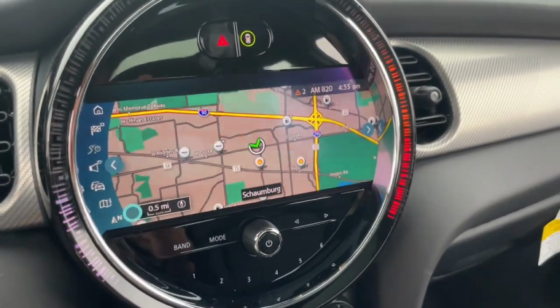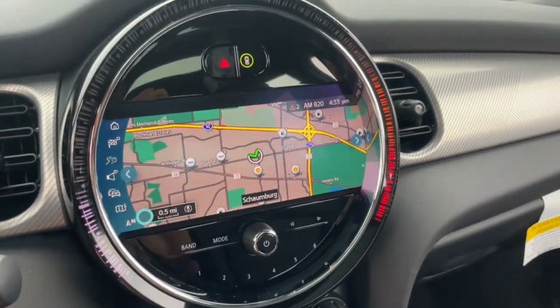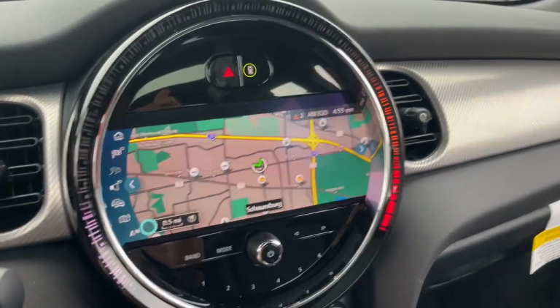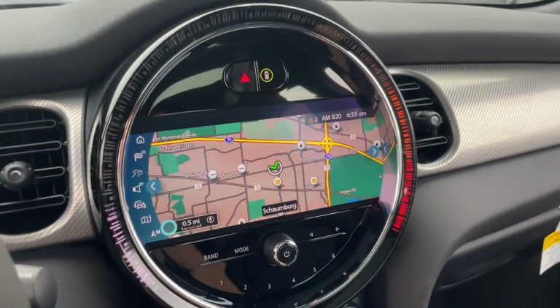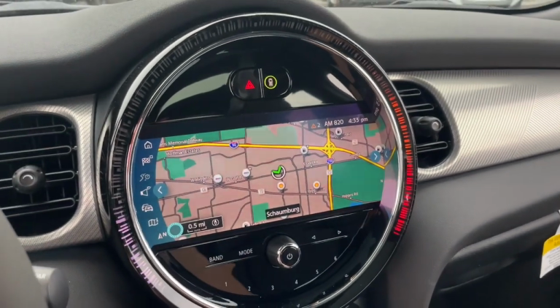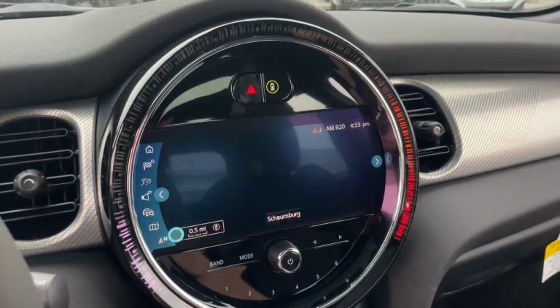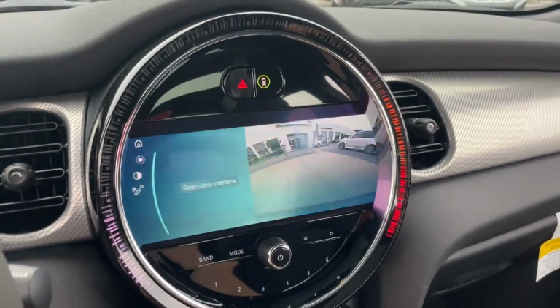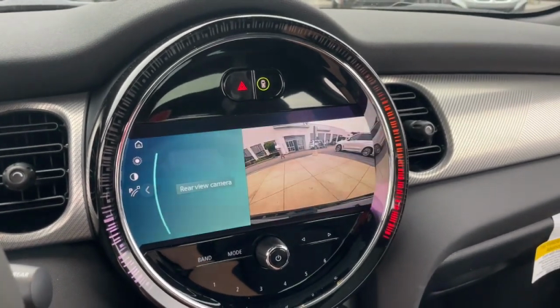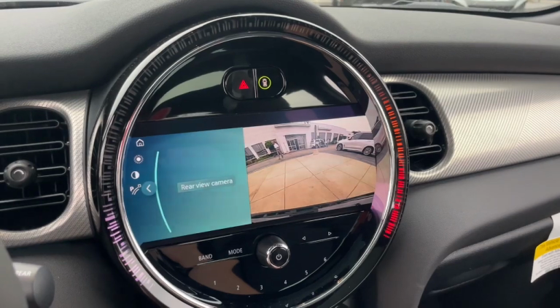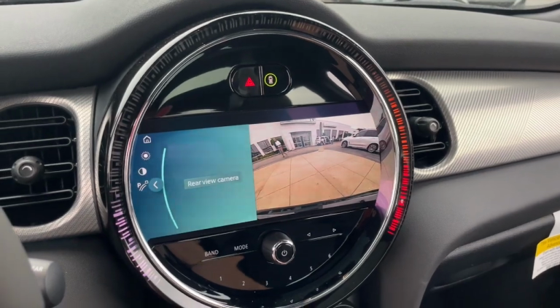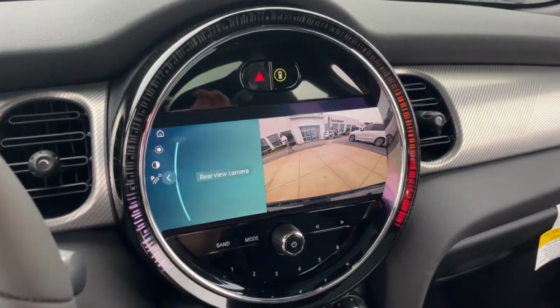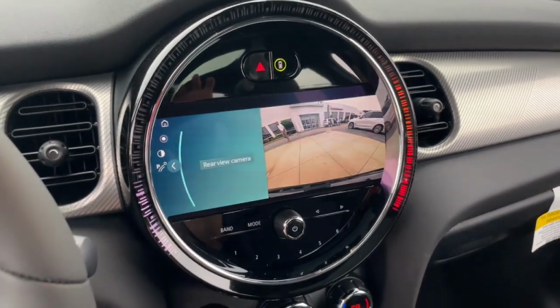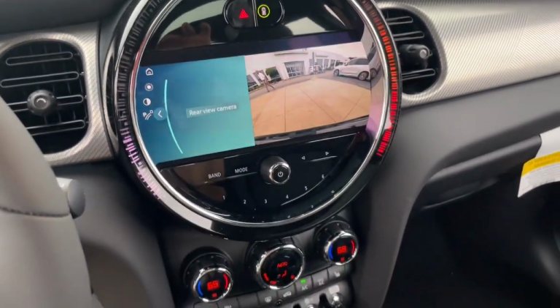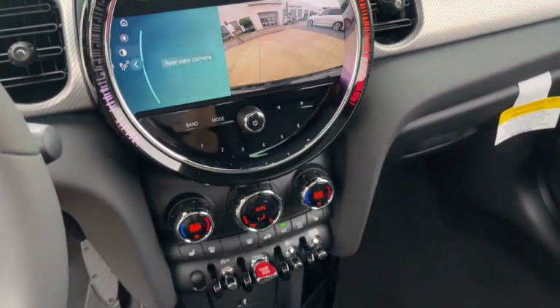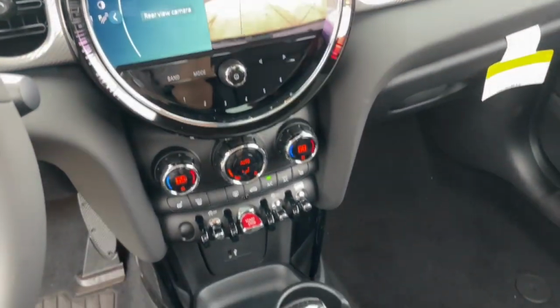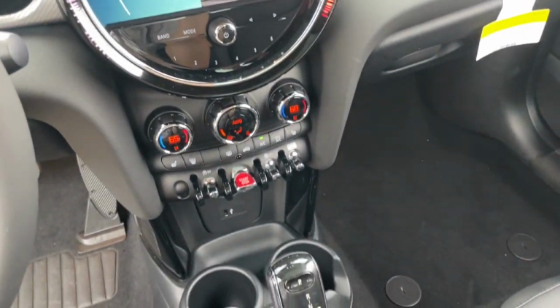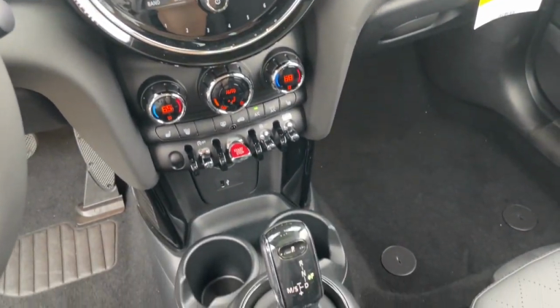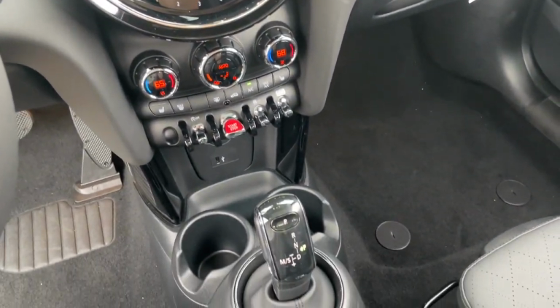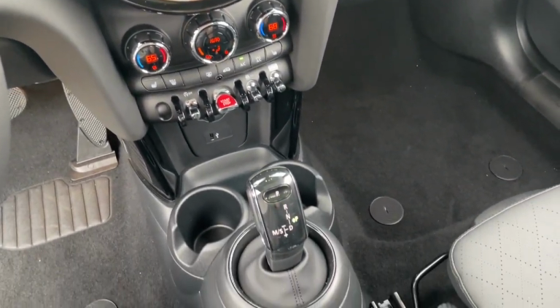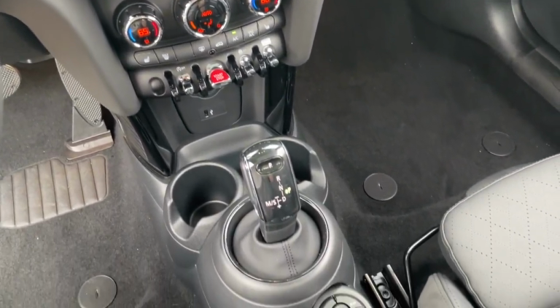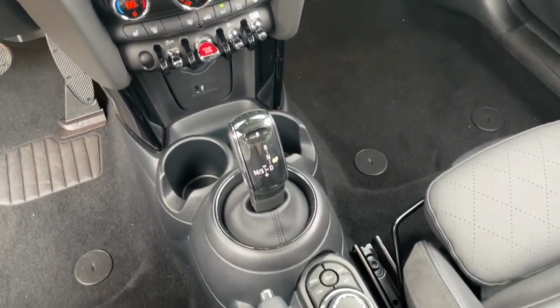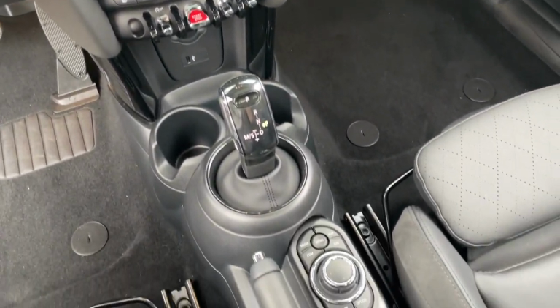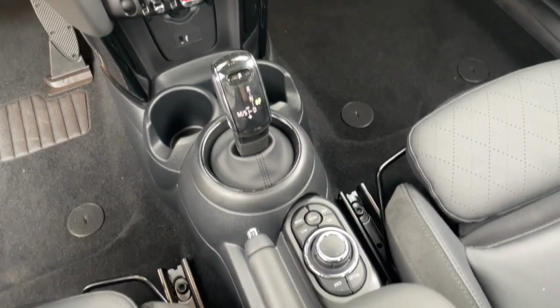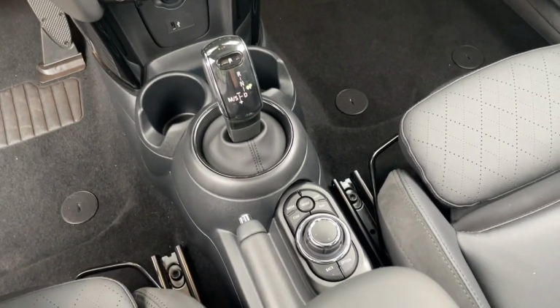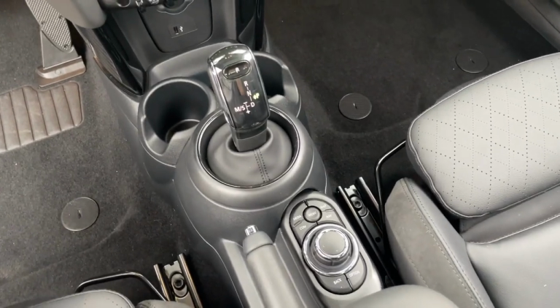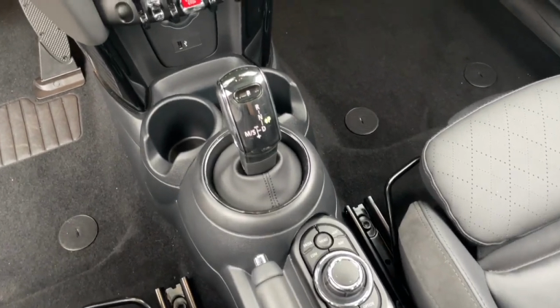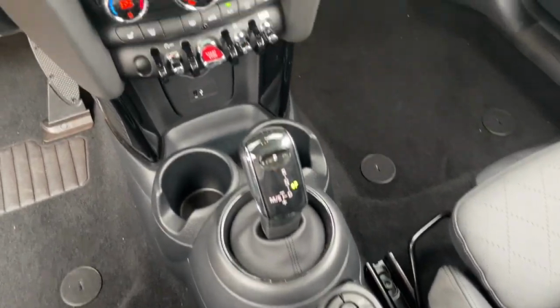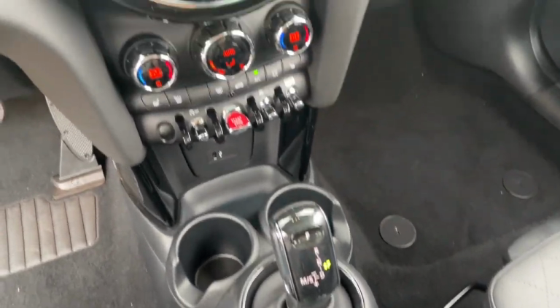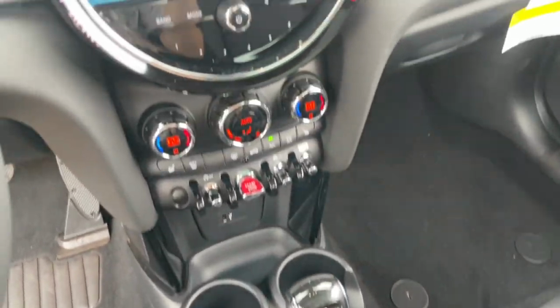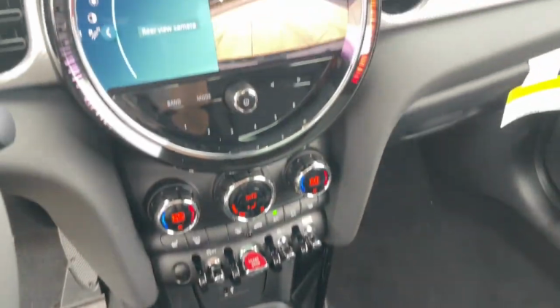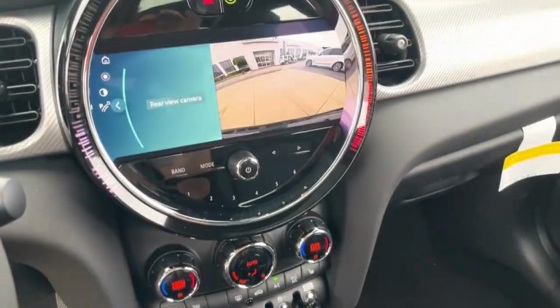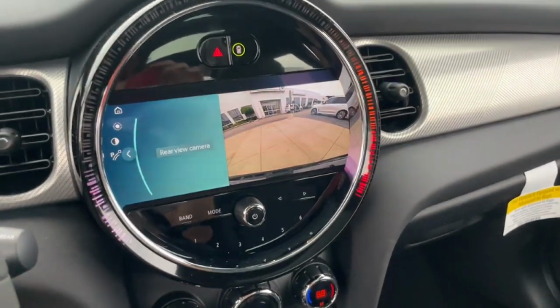Rediscover the joy of driving when you're at the wheel of this charismatic Mini Cooper Hardtop. Treat yourself to a road test today. Our staff will toss you the keys and give you an outstanding customer experience.